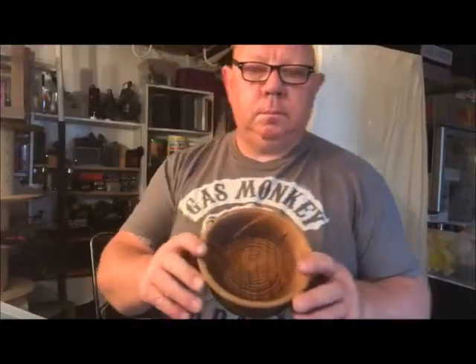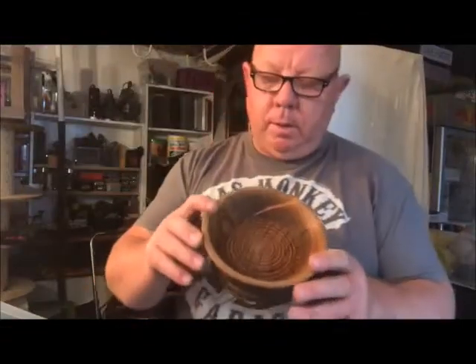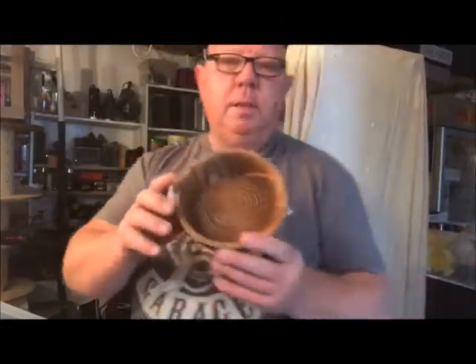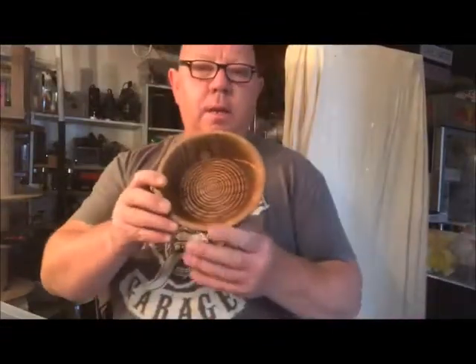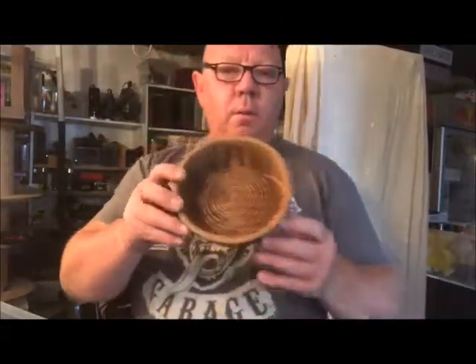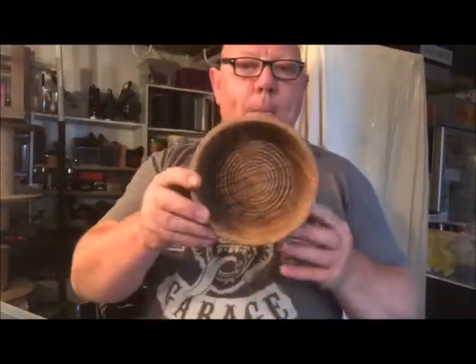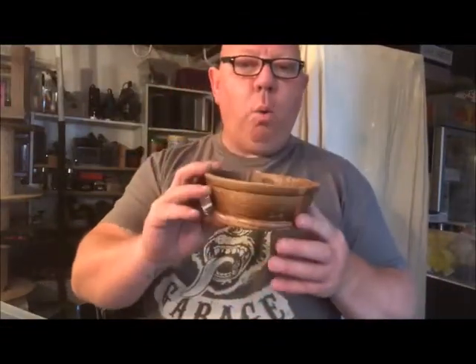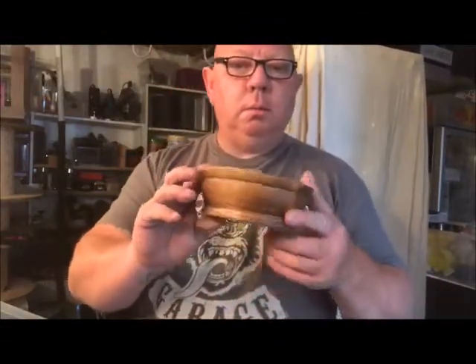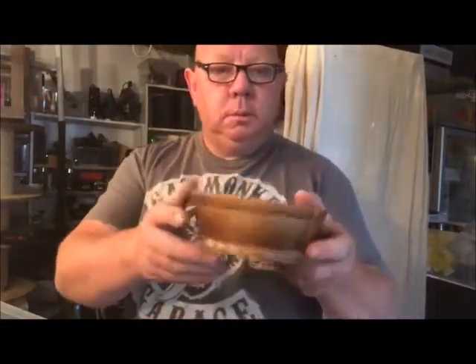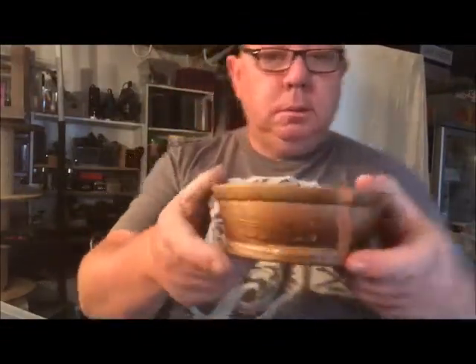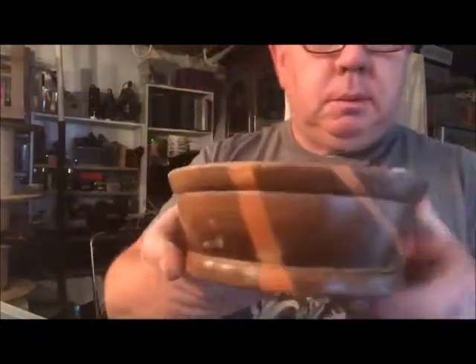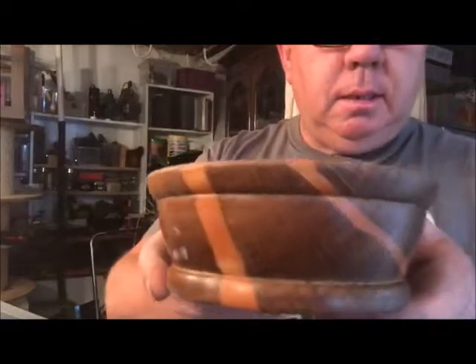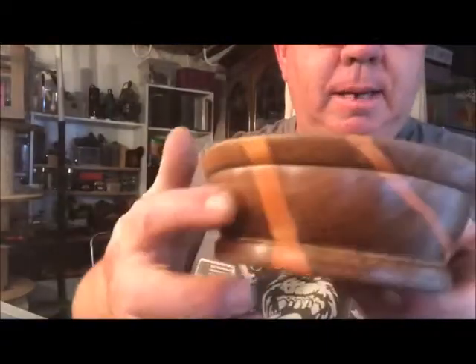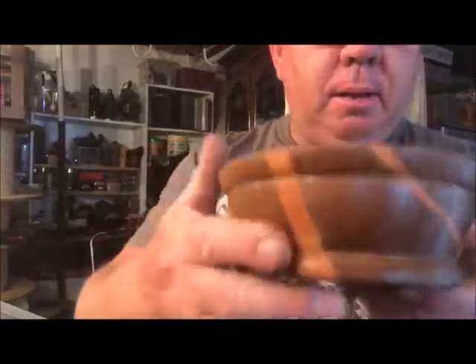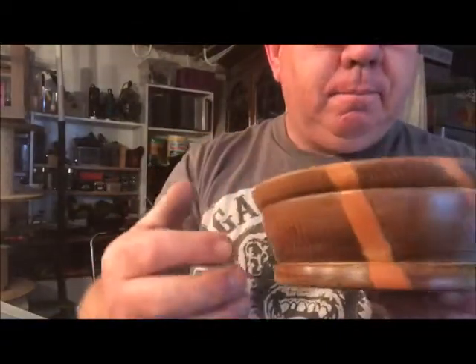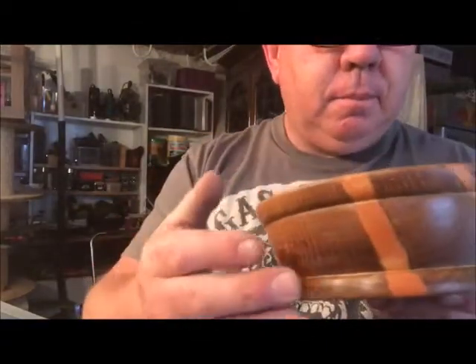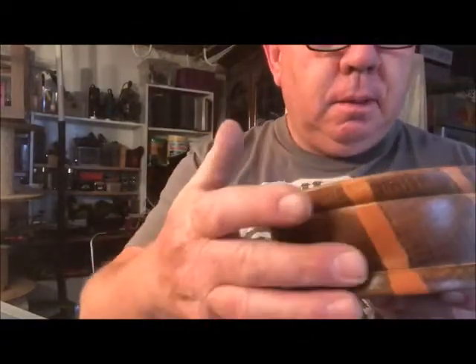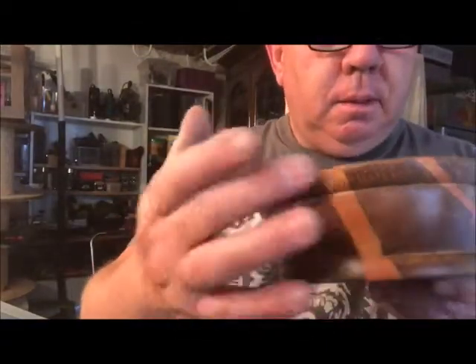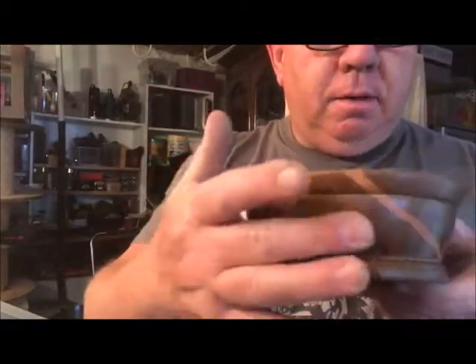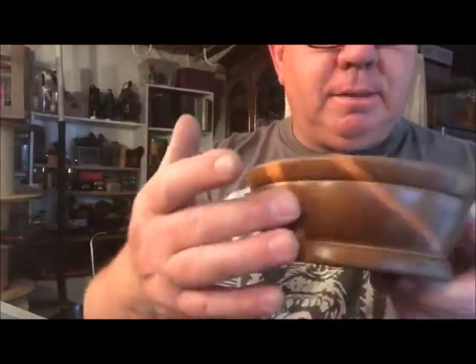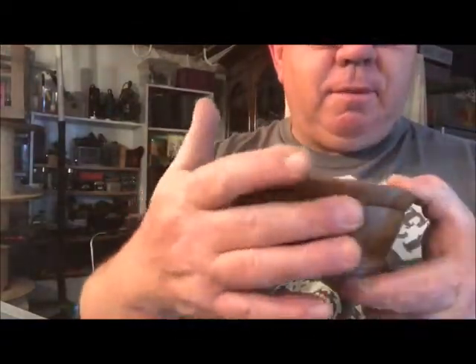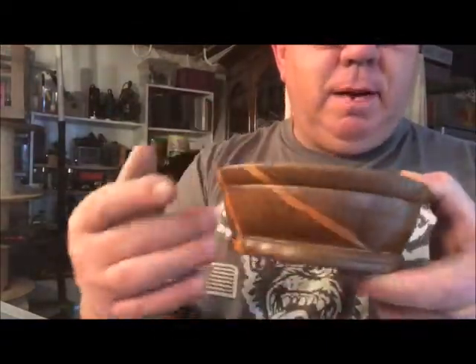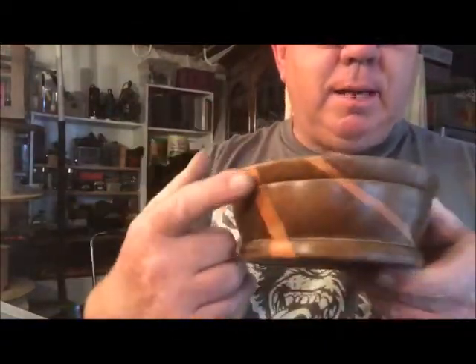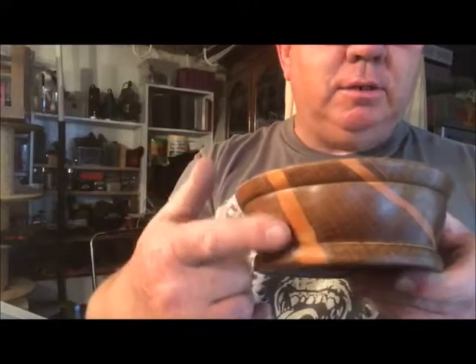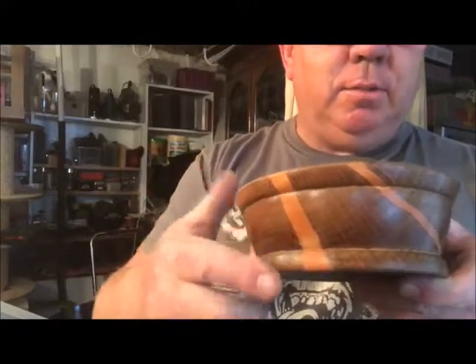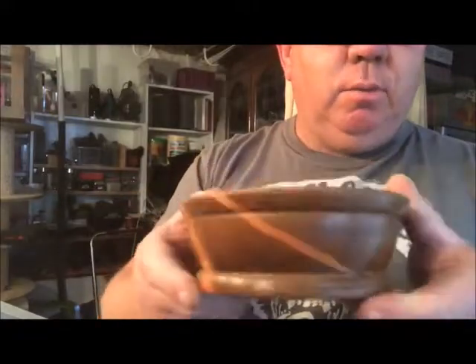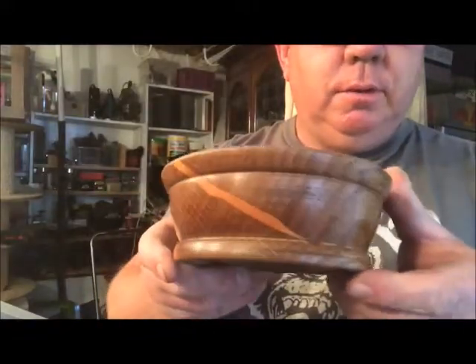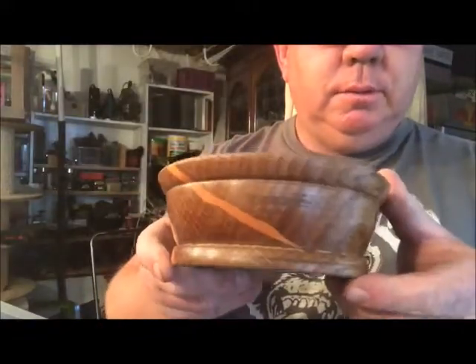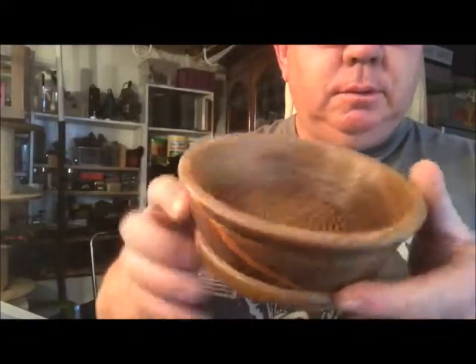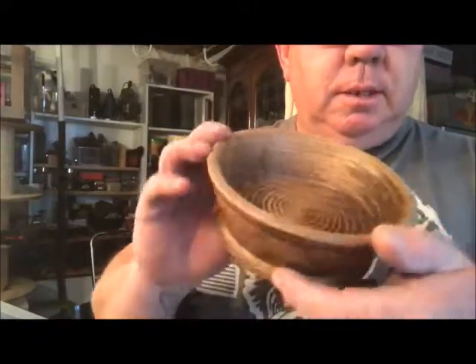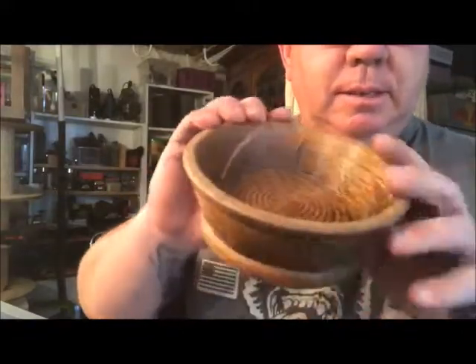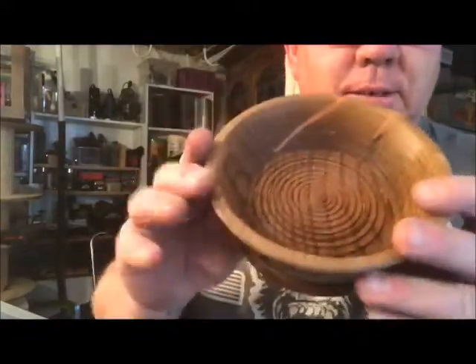Well guys, there we go — one bowl. There's the milliput, and I think that's come out really well. That's where the splits were in the wood, and that's the inside.